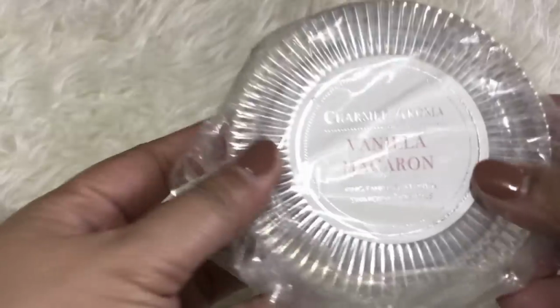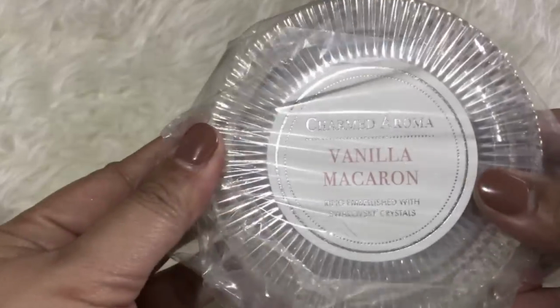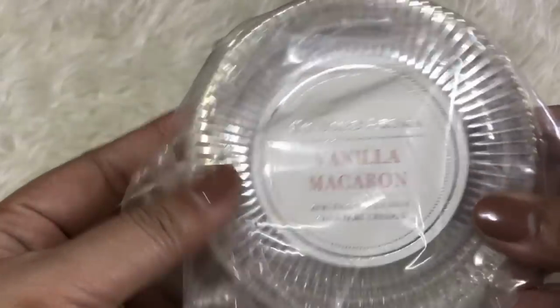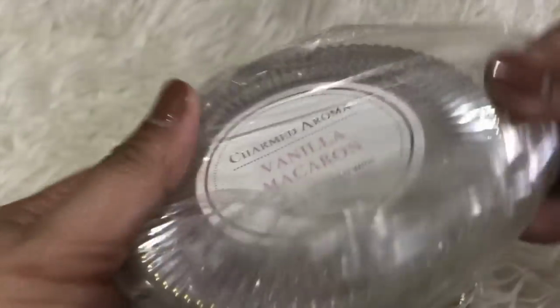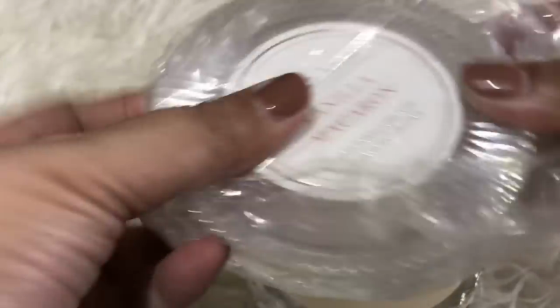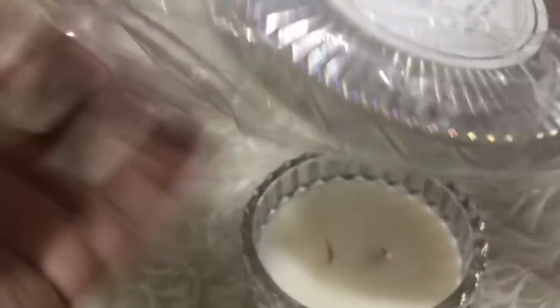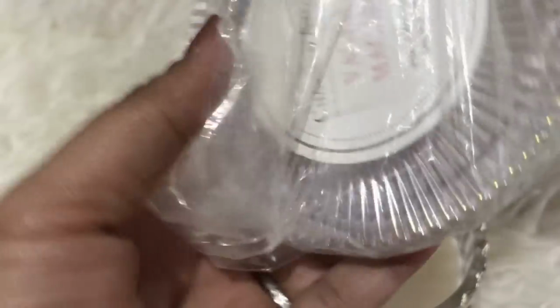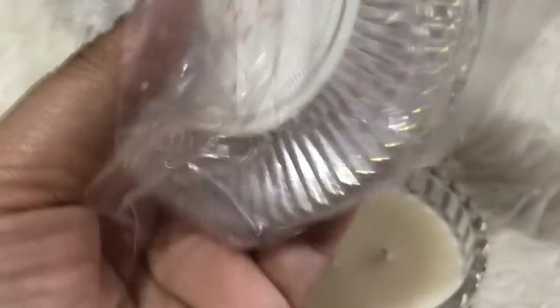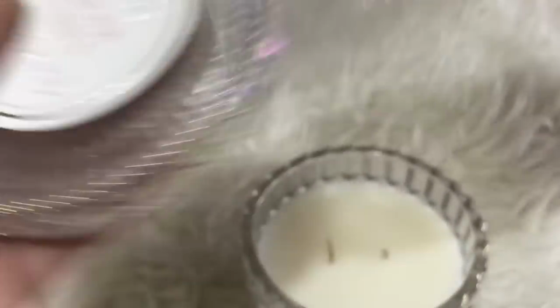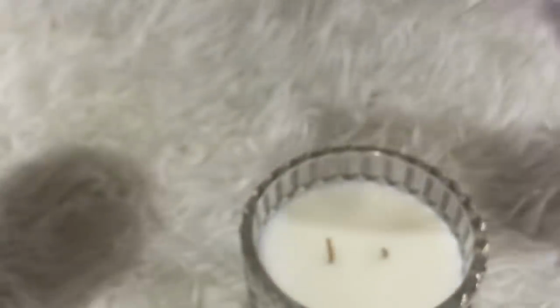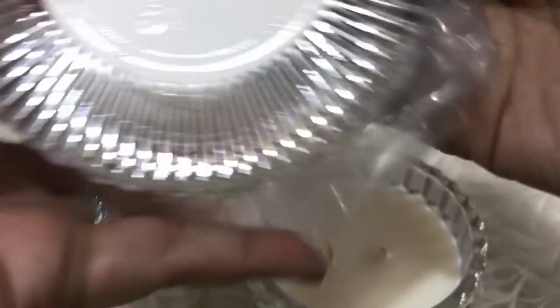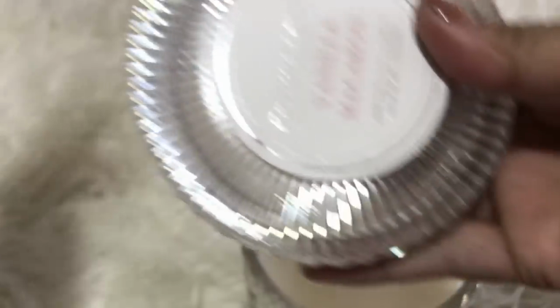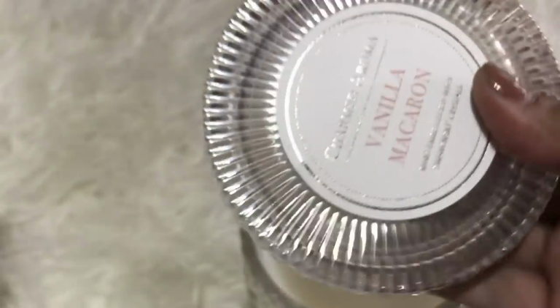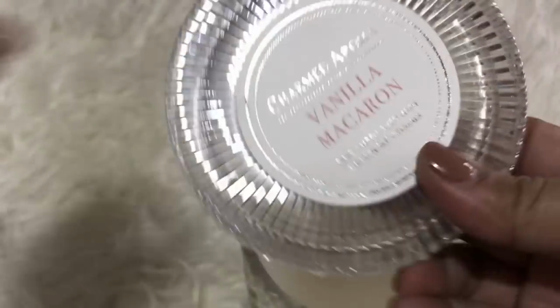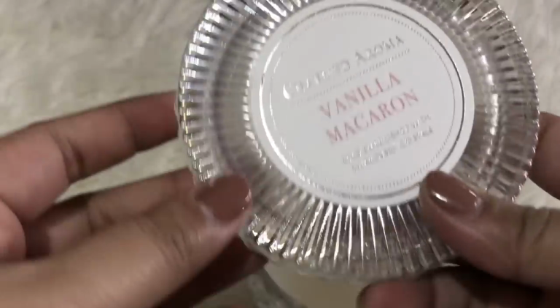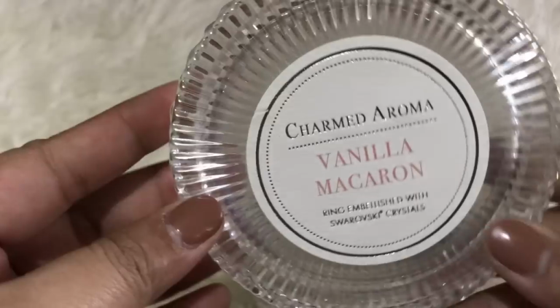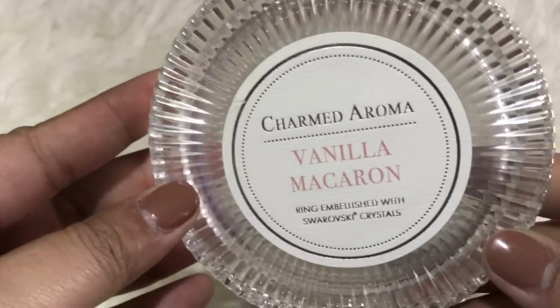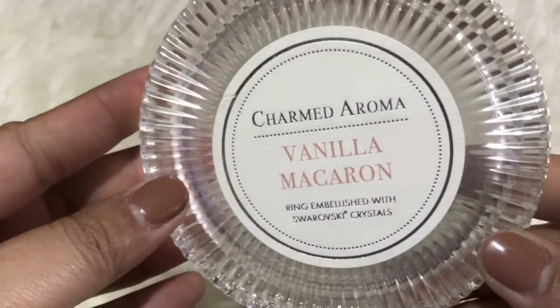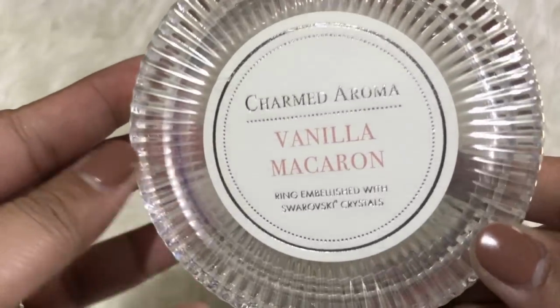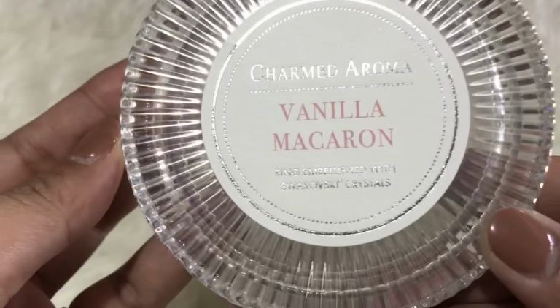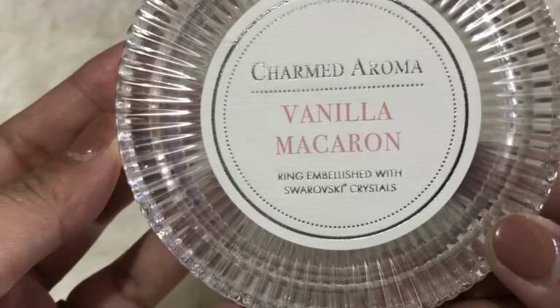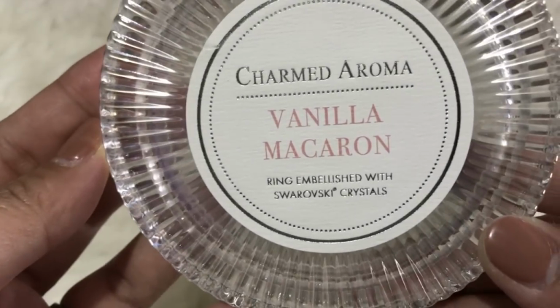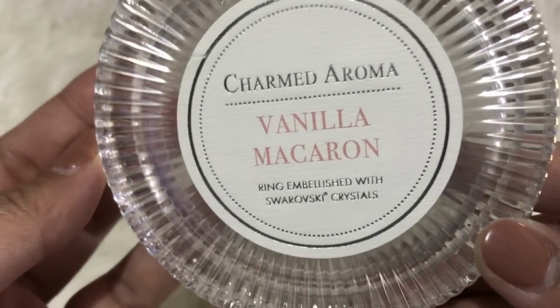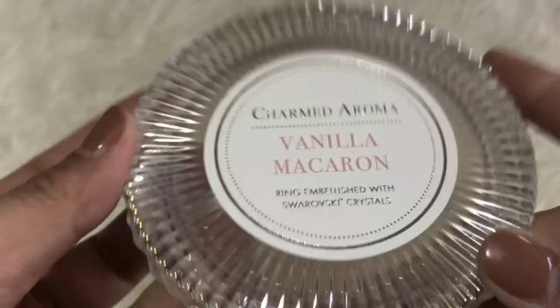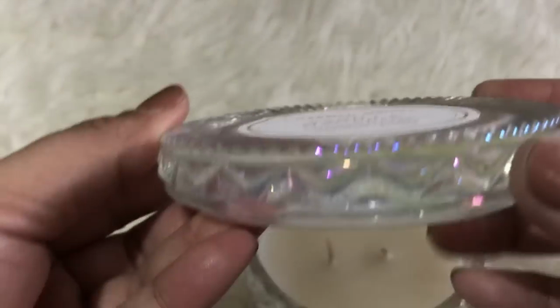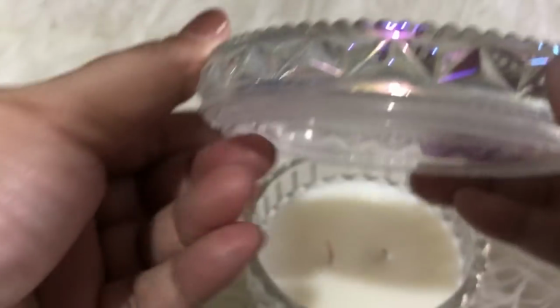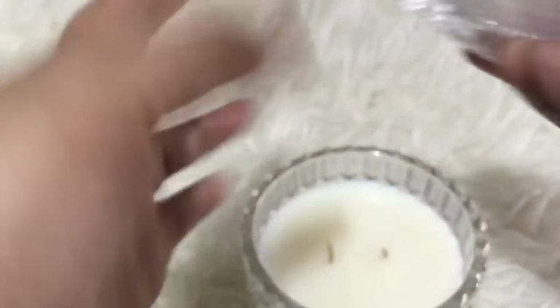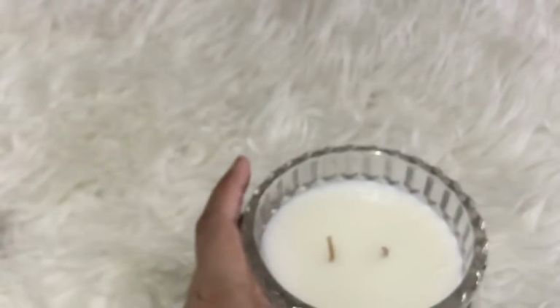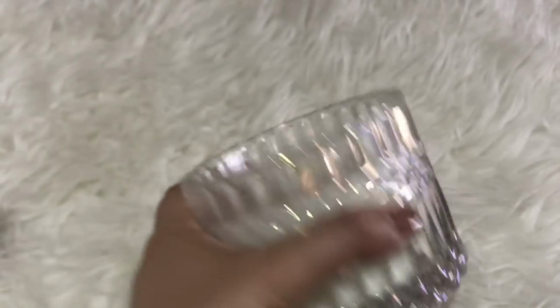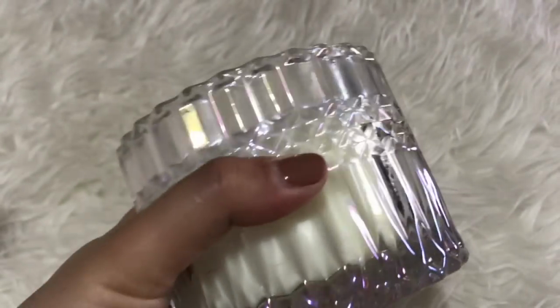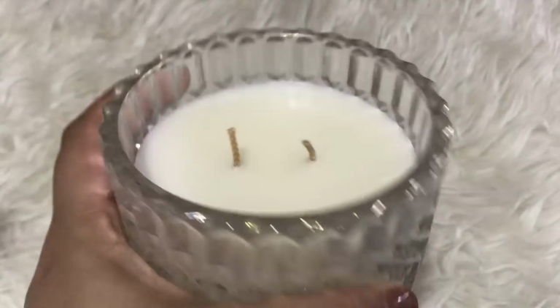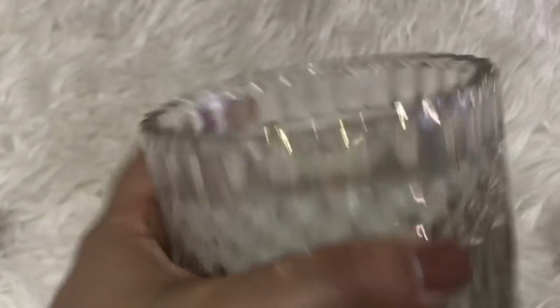I super love the packaging of this candle — sobrang elegant, look at that. I love the glass jar design. It's definitely reusable.